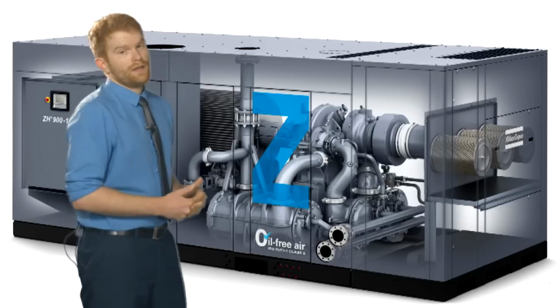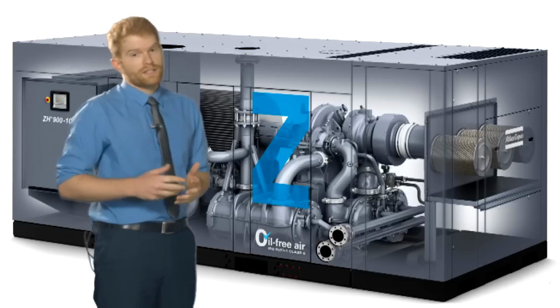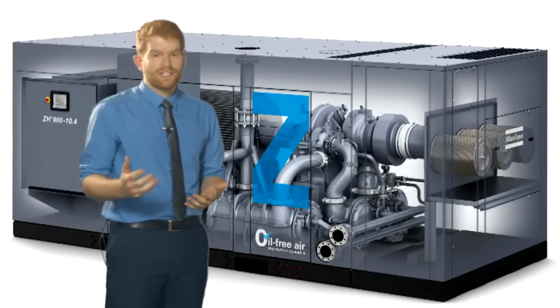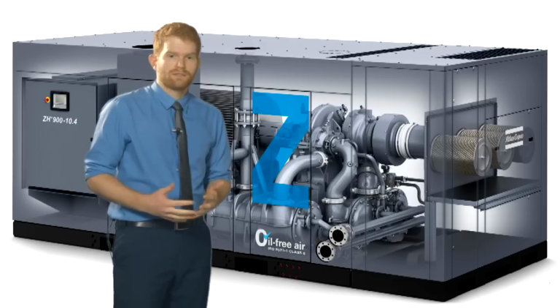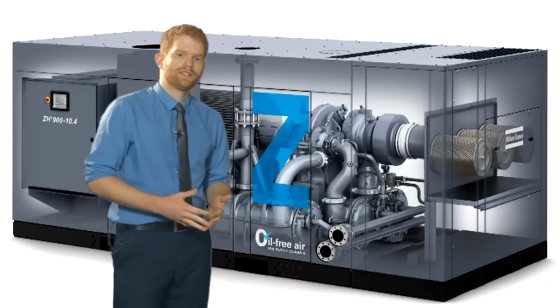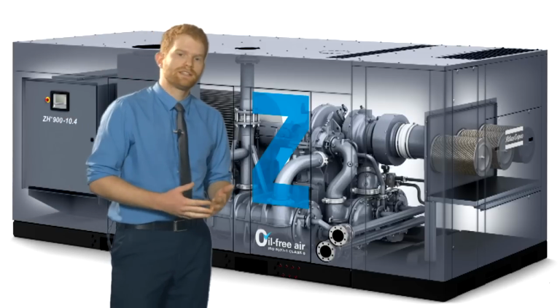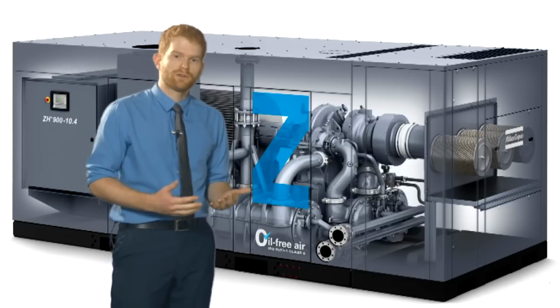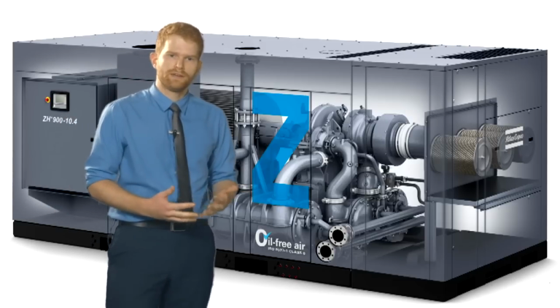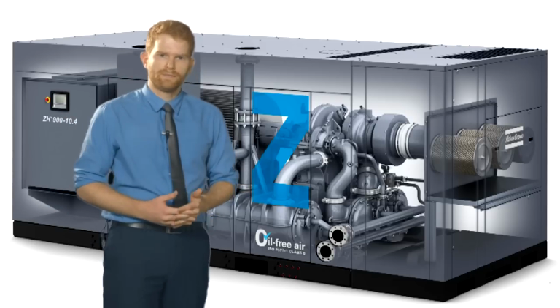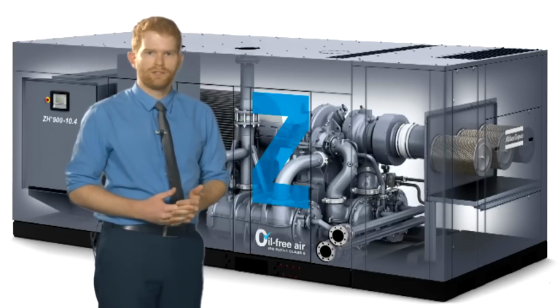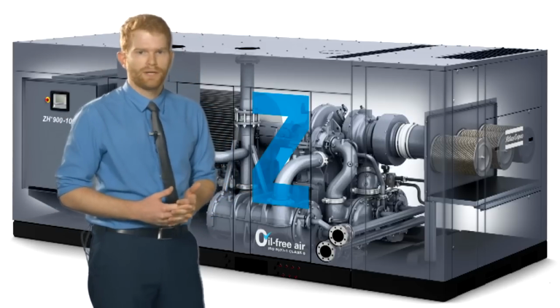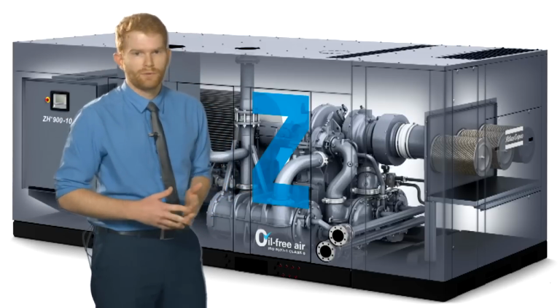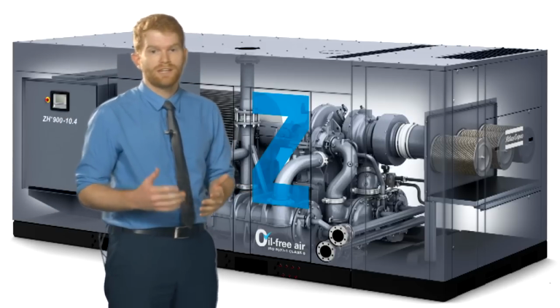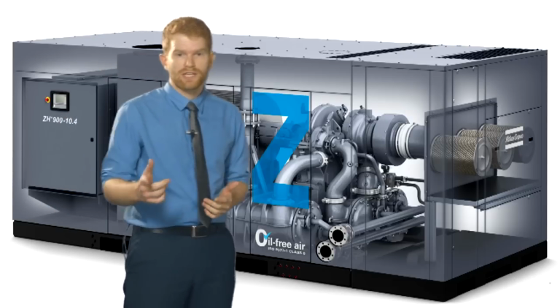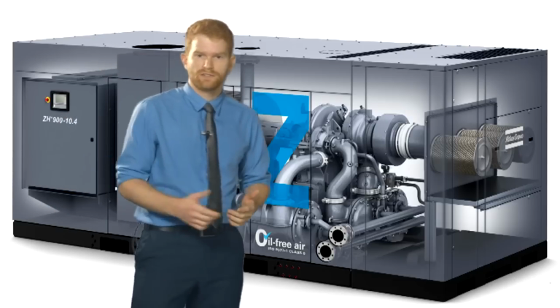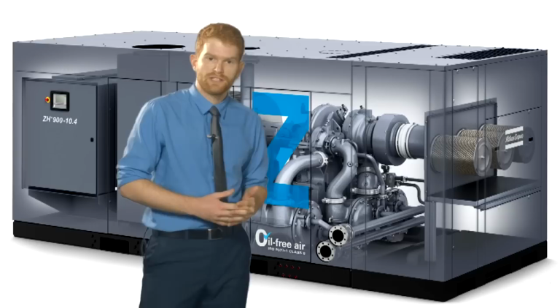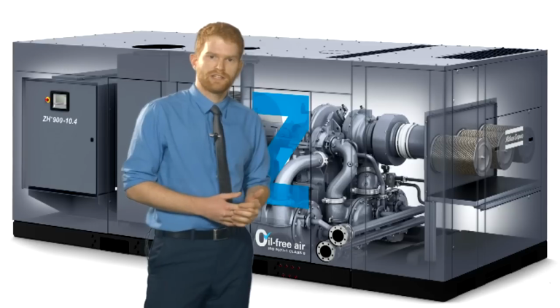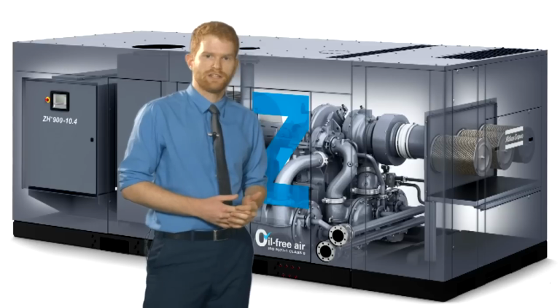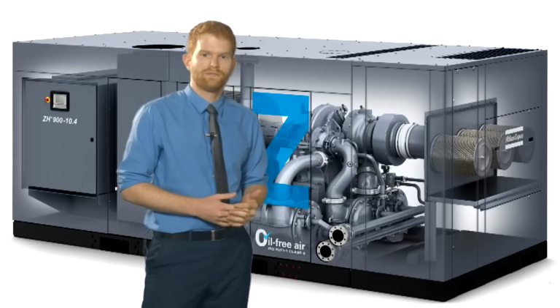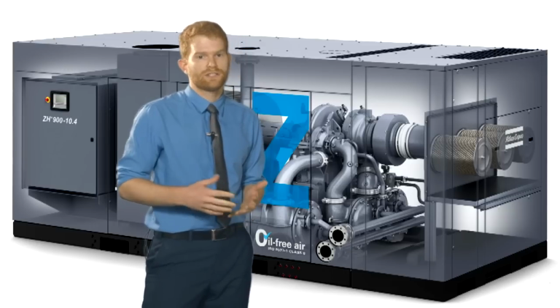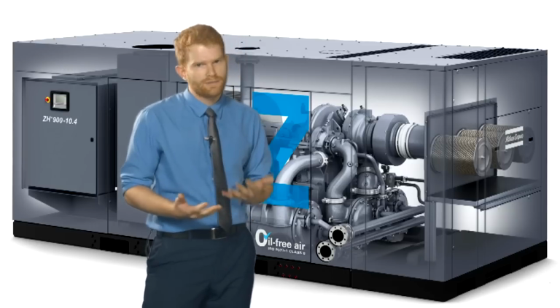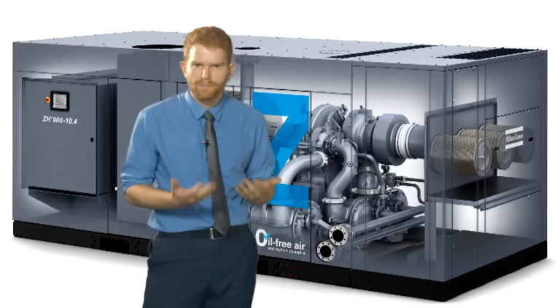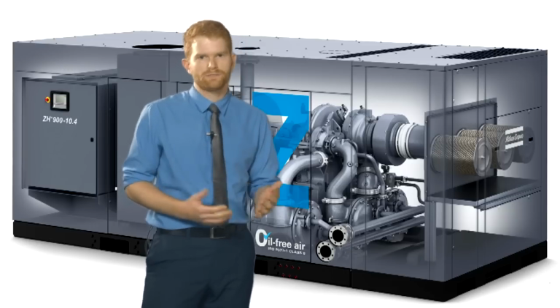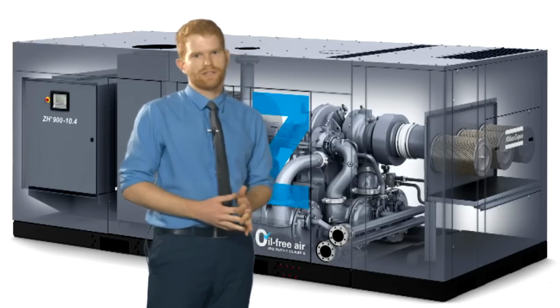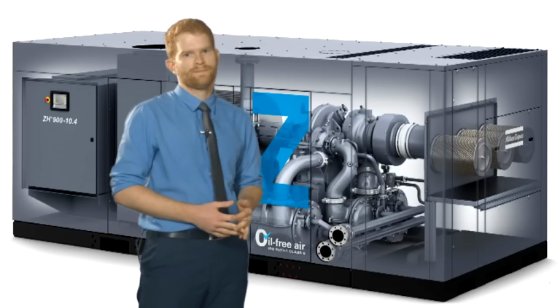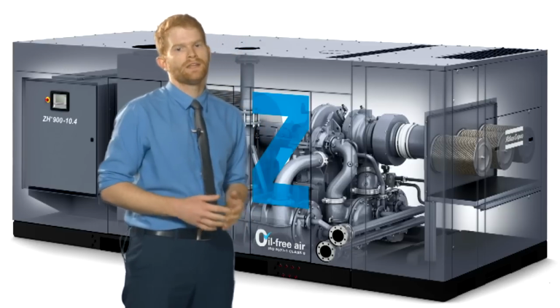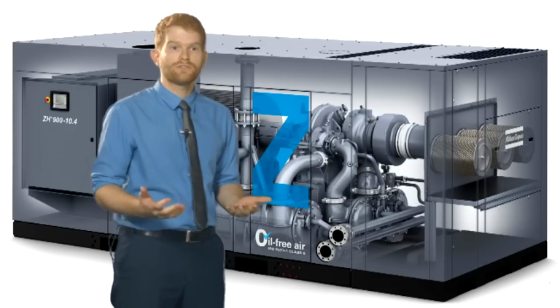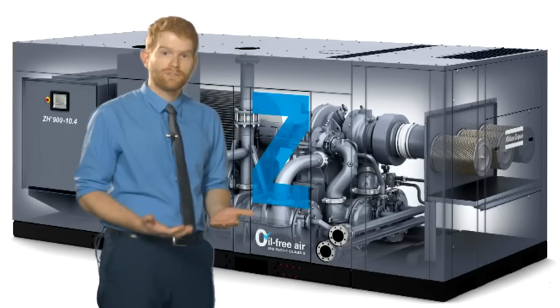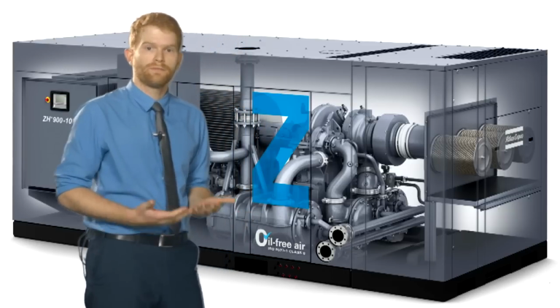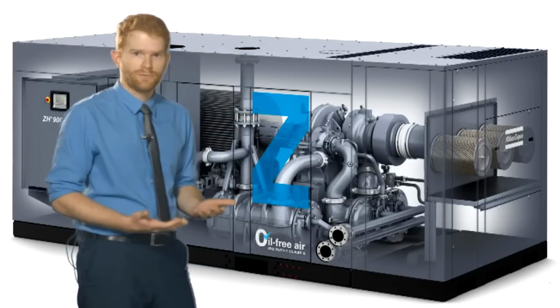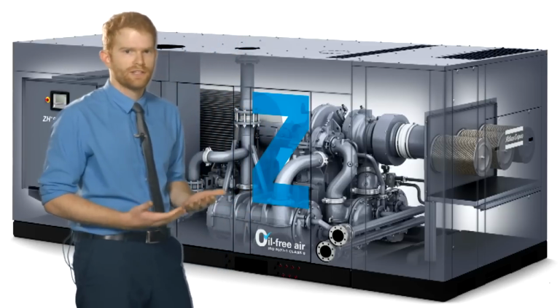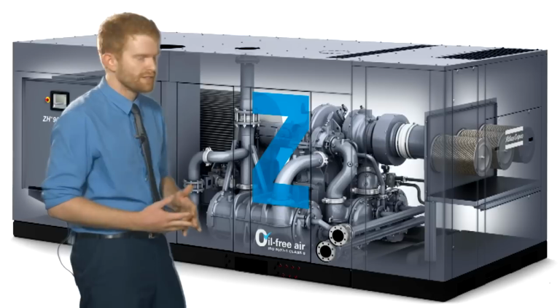In 17,000 pints — that's roughly the amount of beer you could buy with the potential savings on the ZH 1600 versus a similar competitor machine, thanks to several improvements in the design.